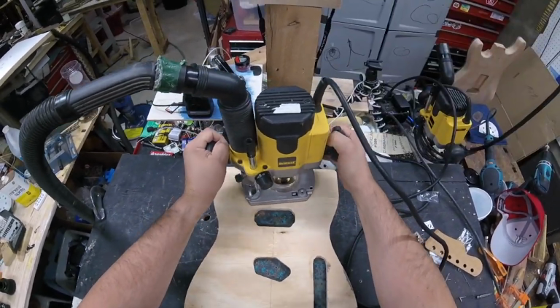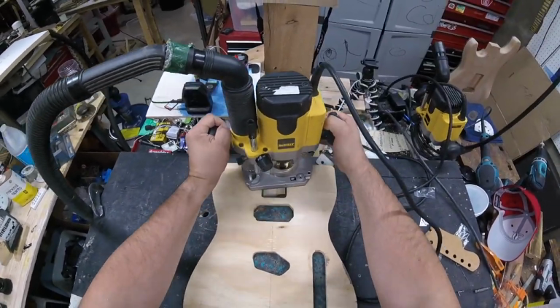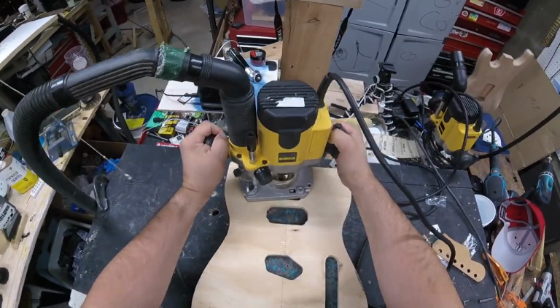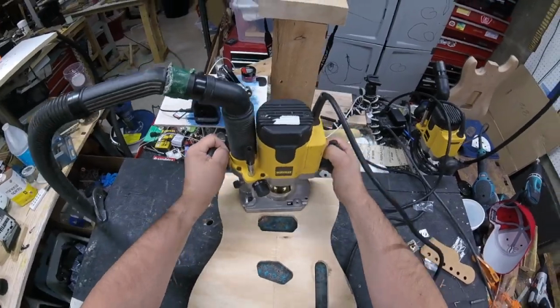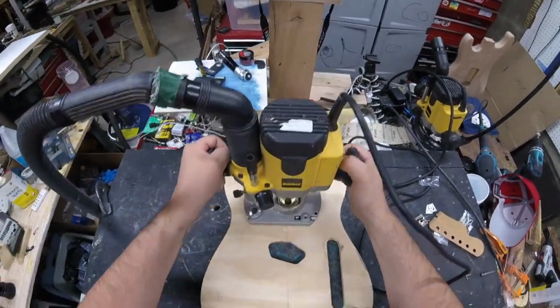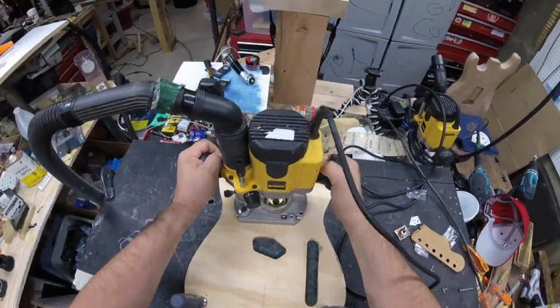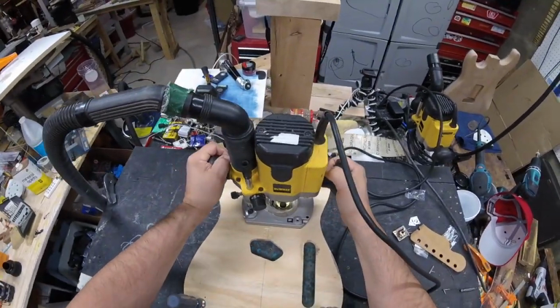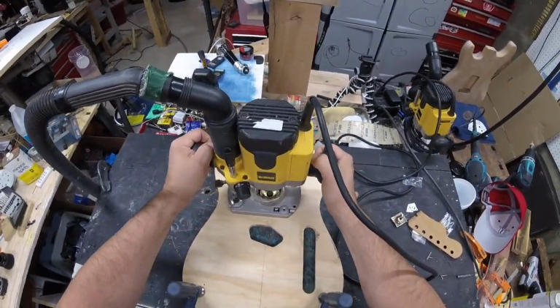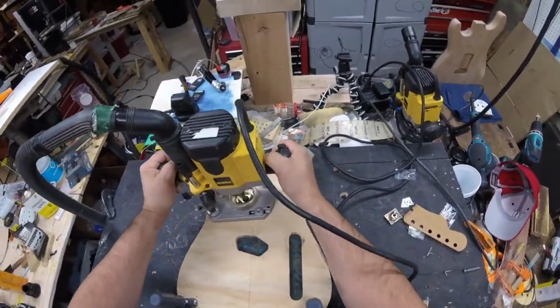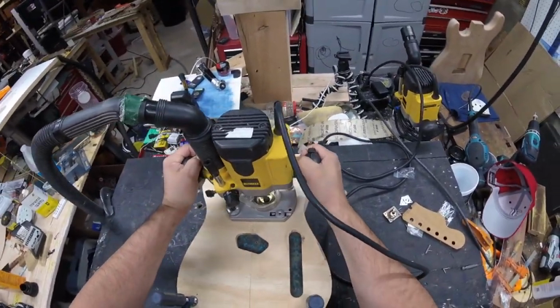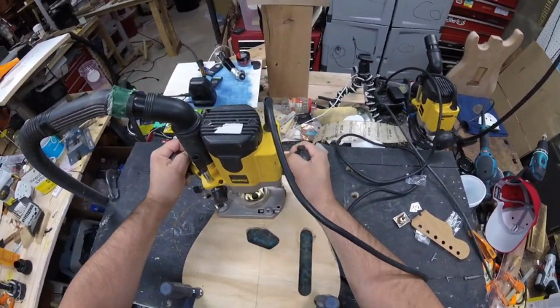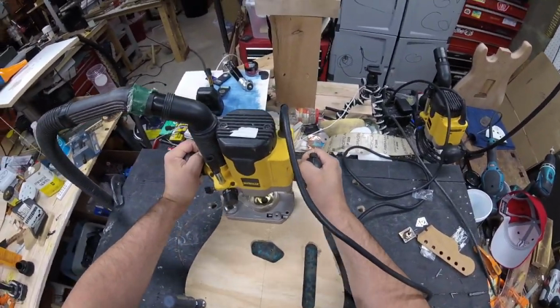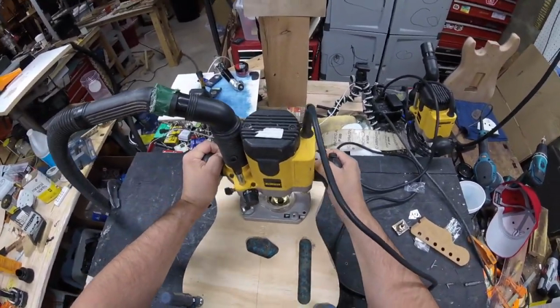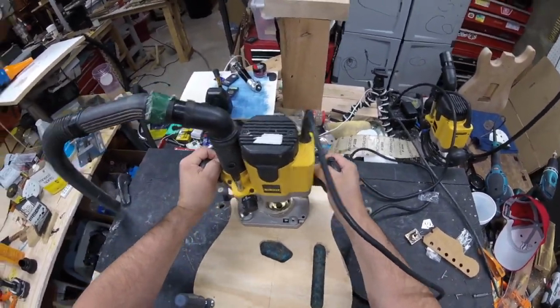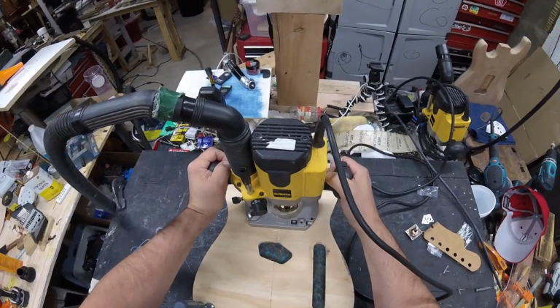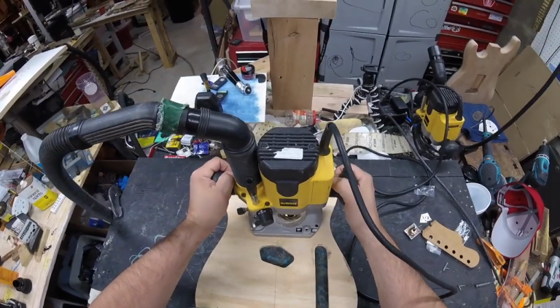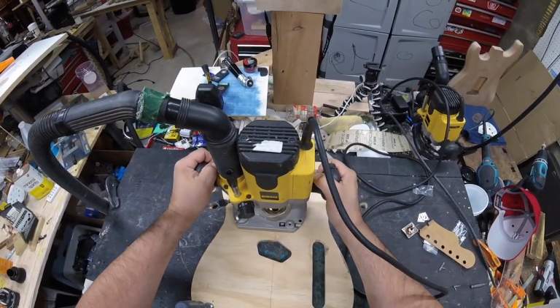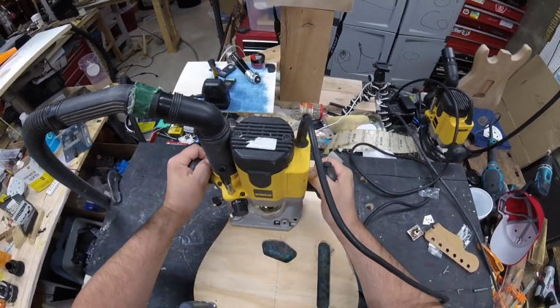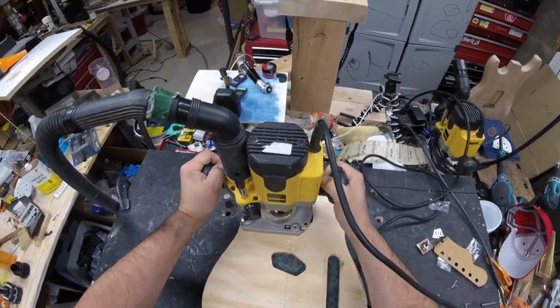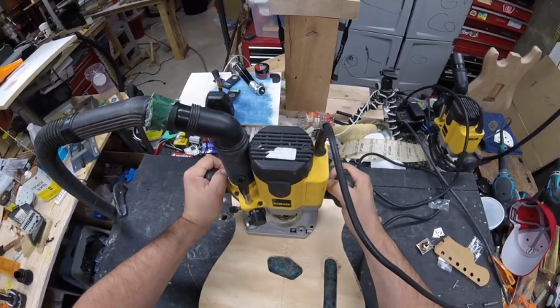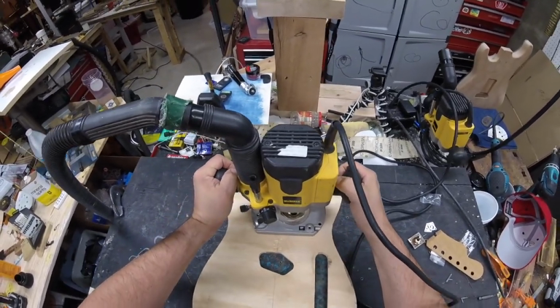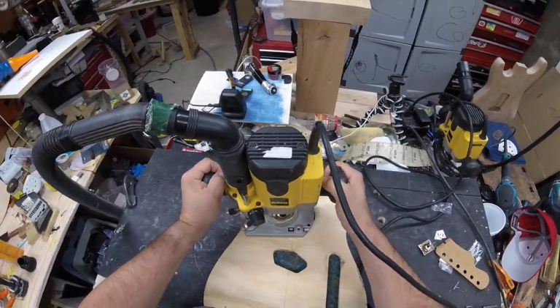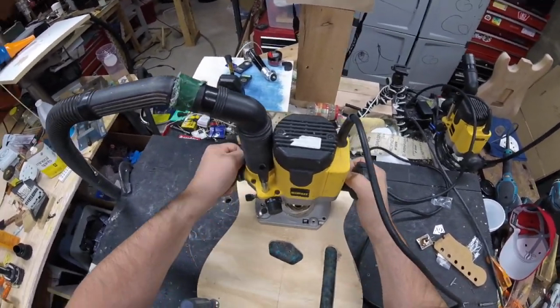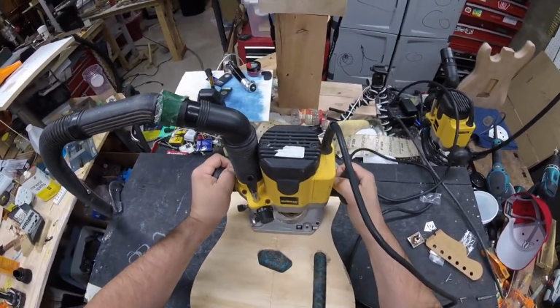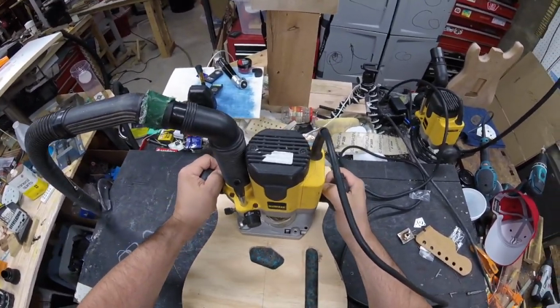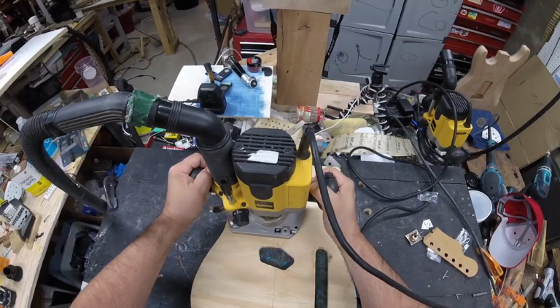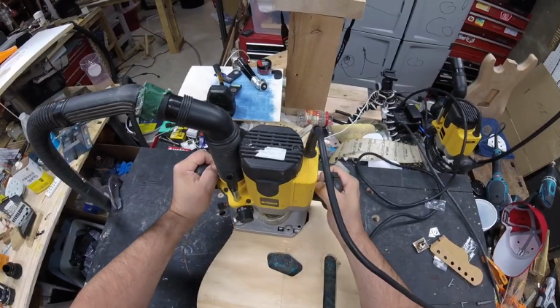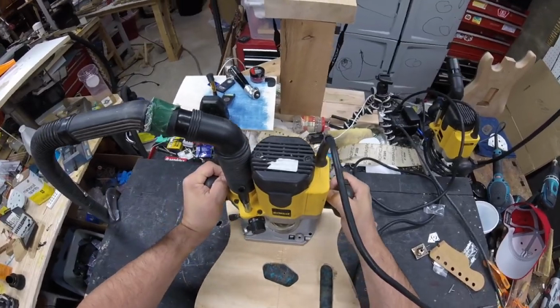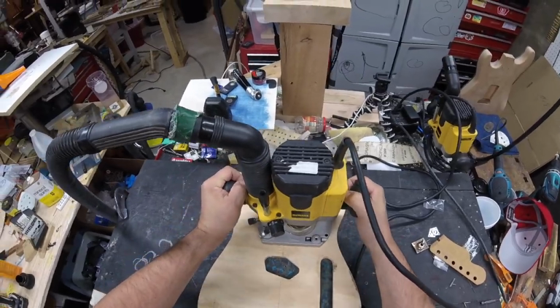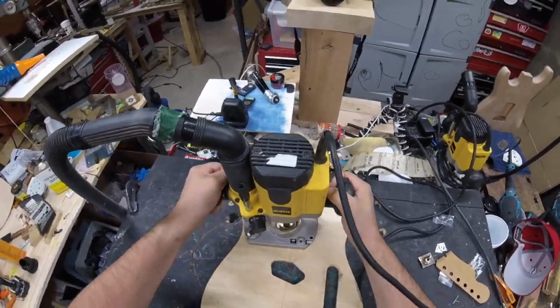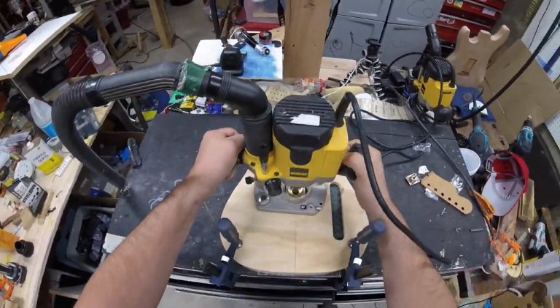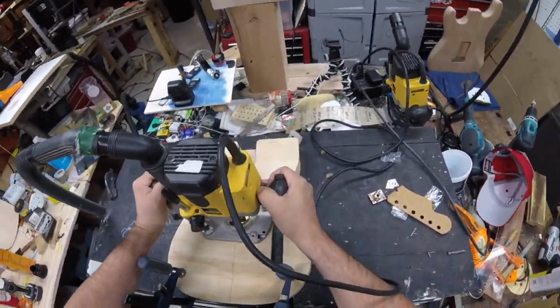What I do is all of my rough routing. I set the depth stop to 5/8" for the neck, then I'll route out as much as I can in the neck, the humbucker, the bridge, and then the control cavity.